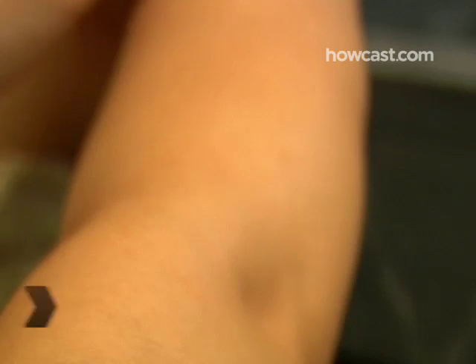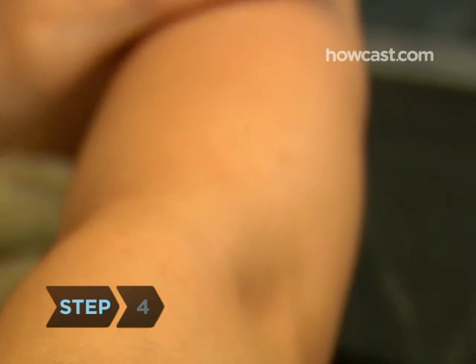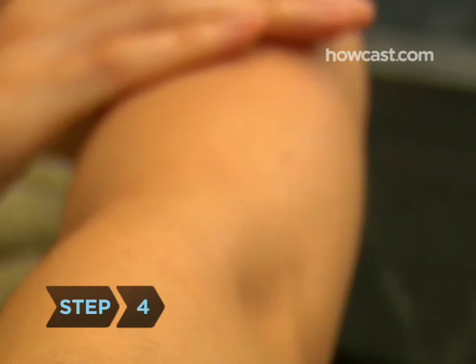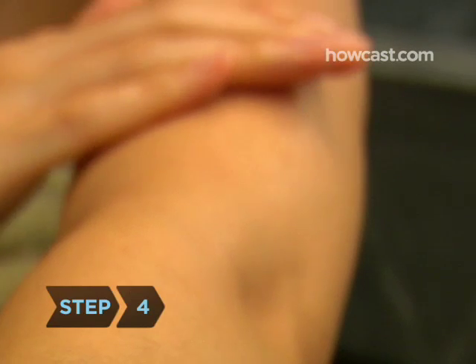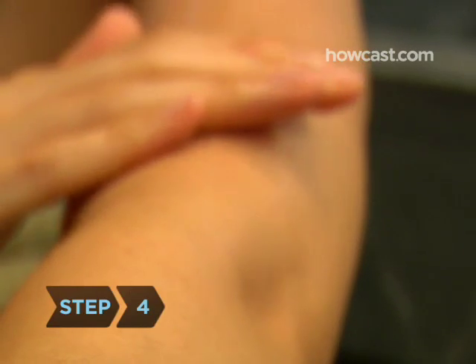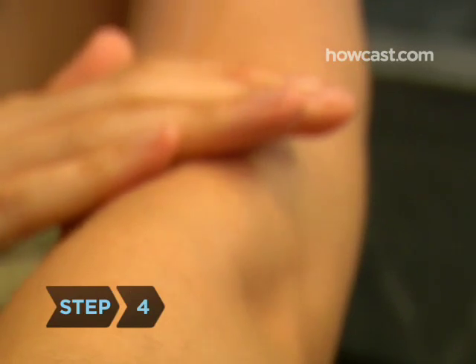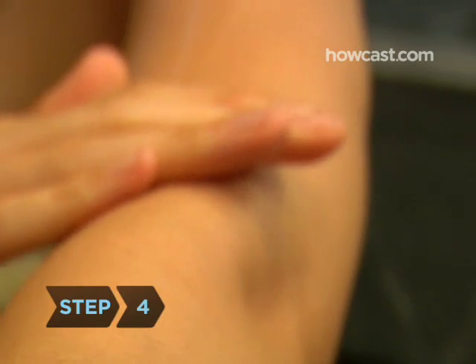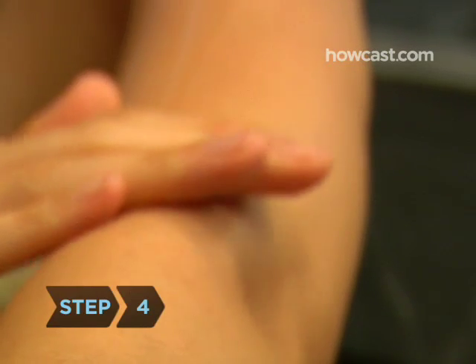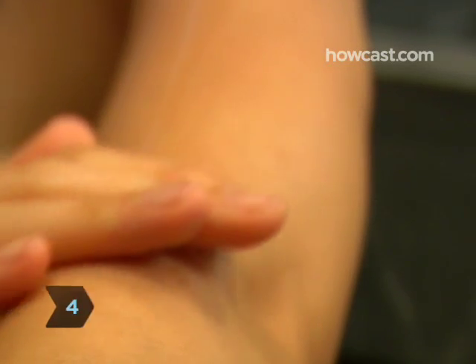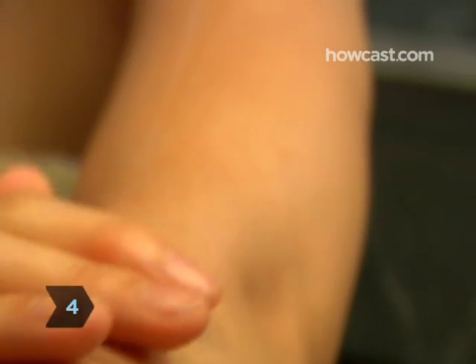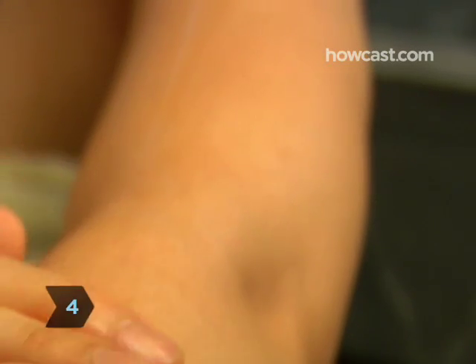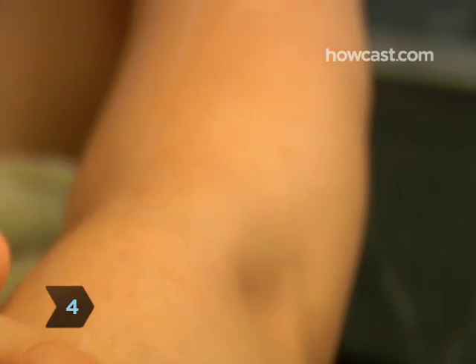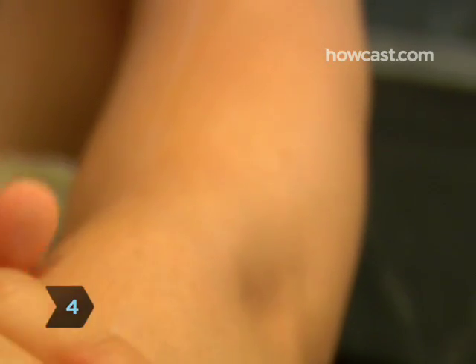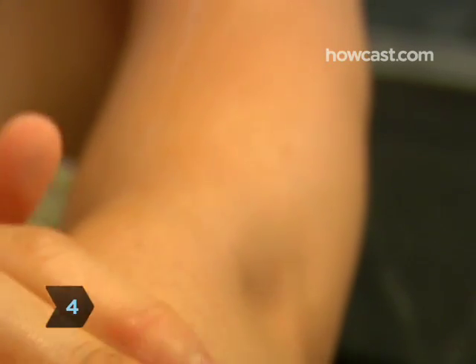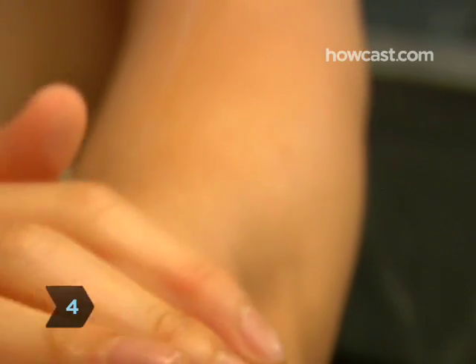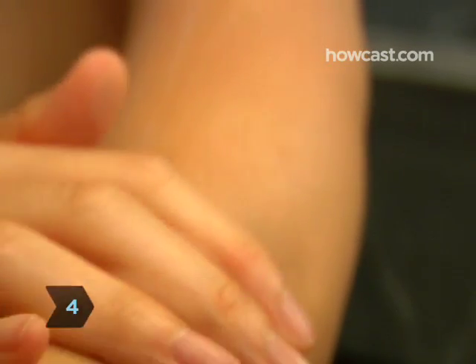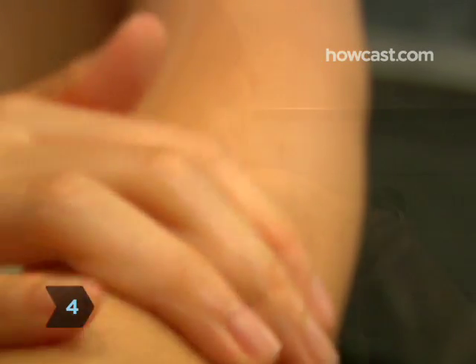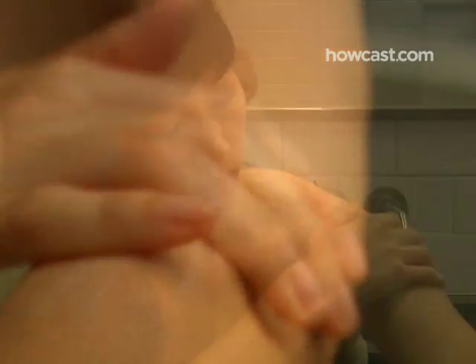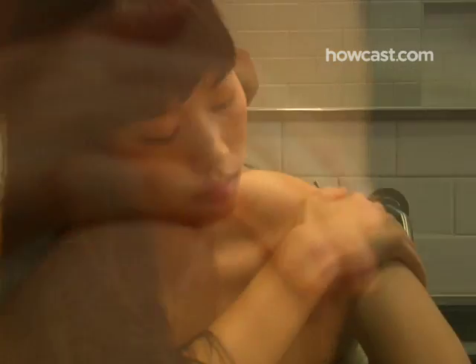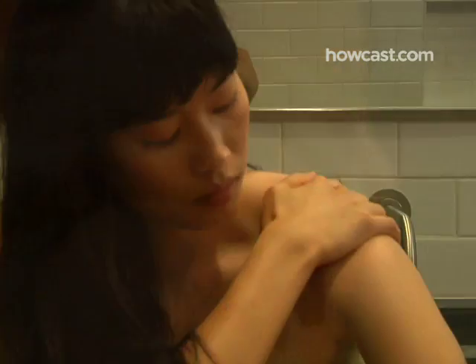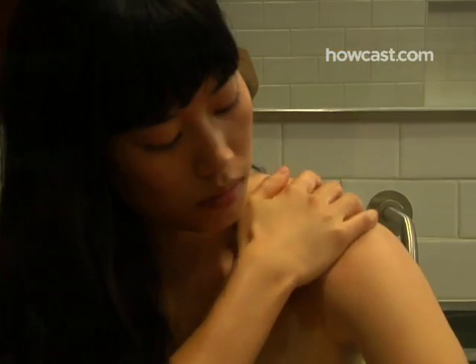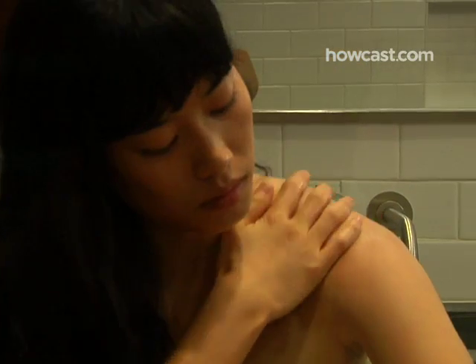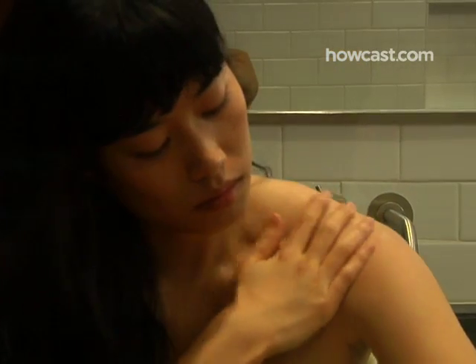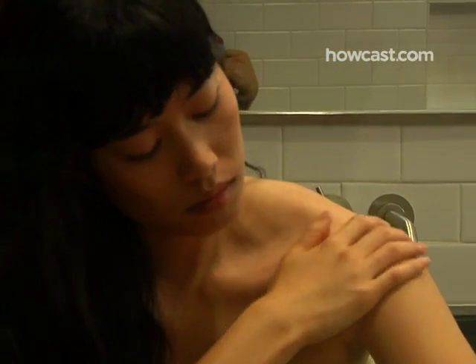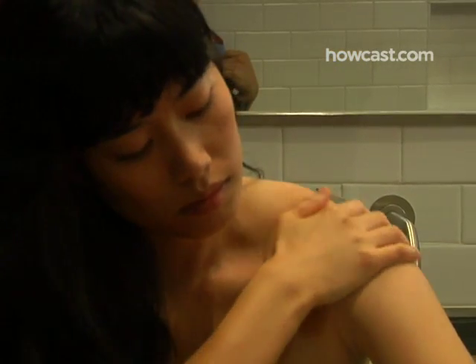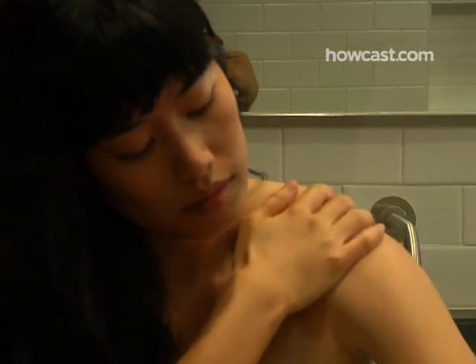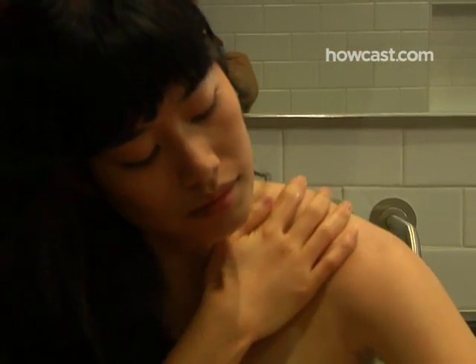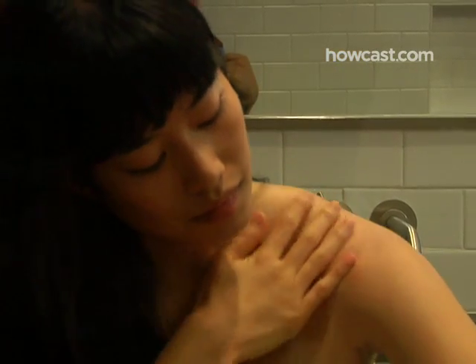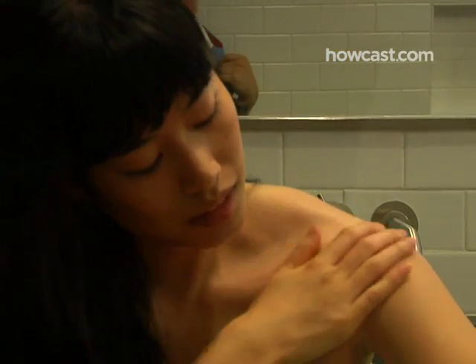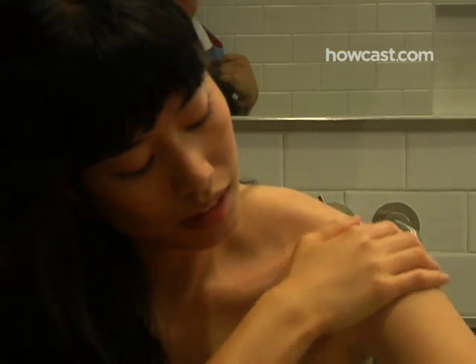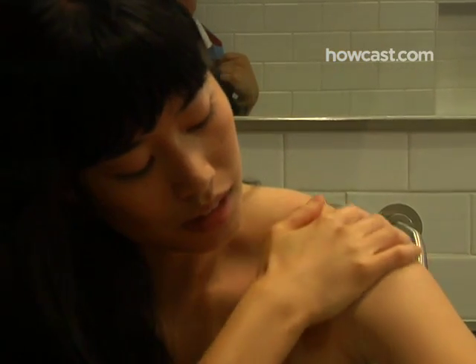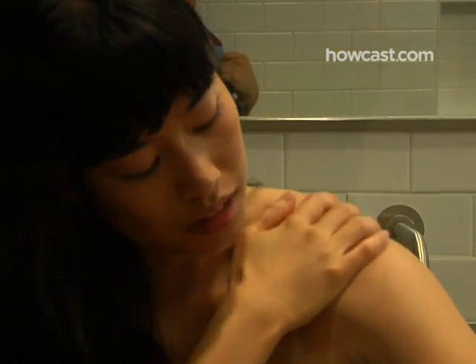Step 4. Apply a moisturizer to your whole body immediately after bathing and before your skin has completely dried. This helps lock the water into your skin.